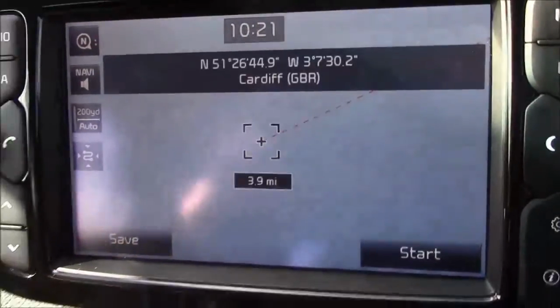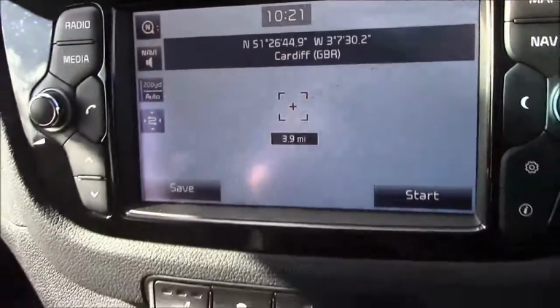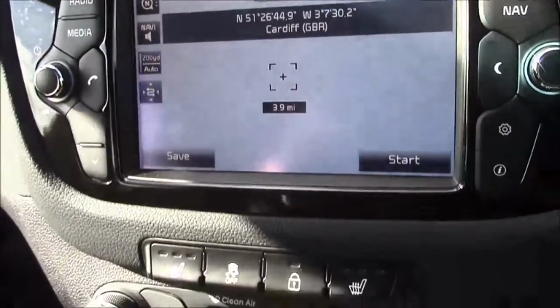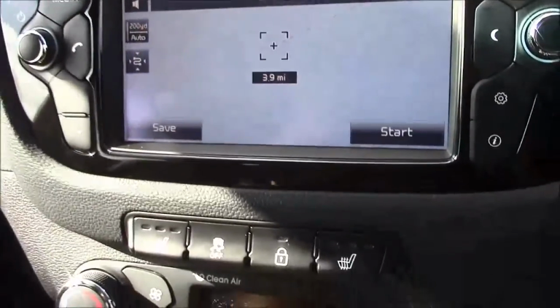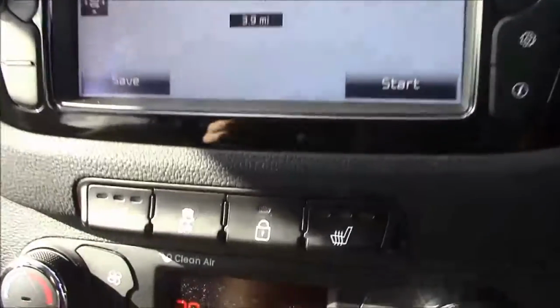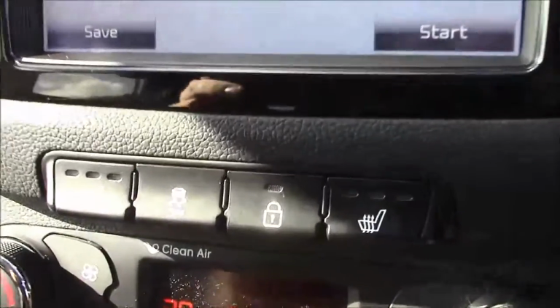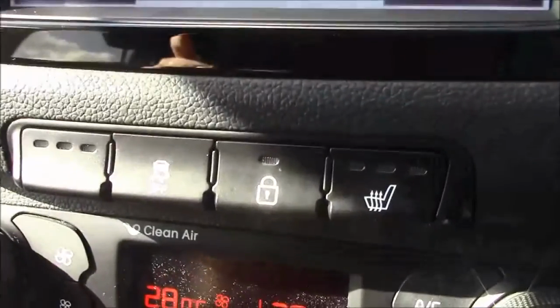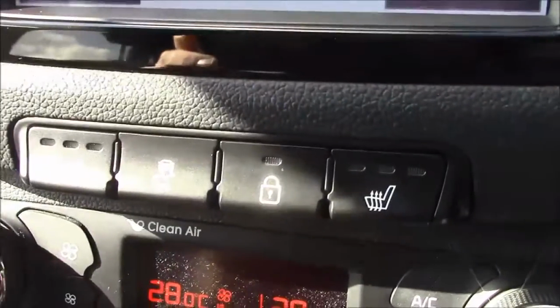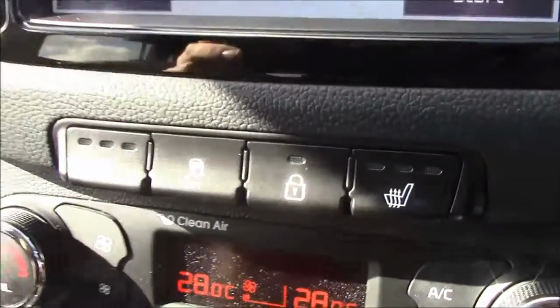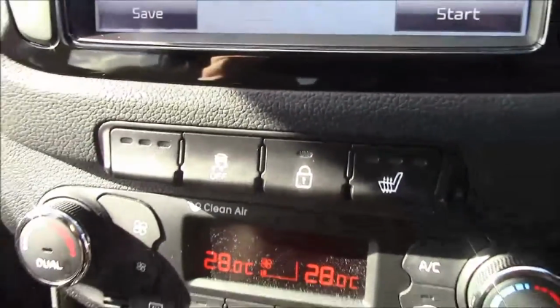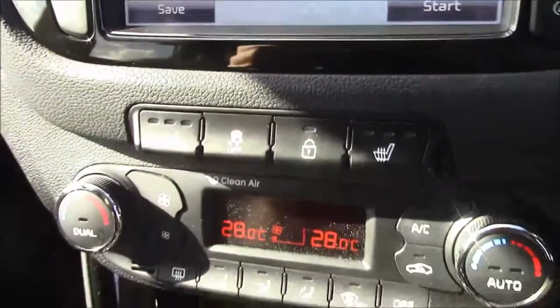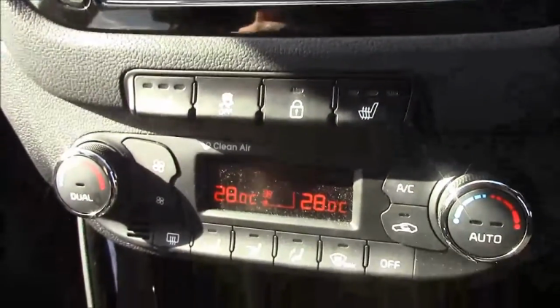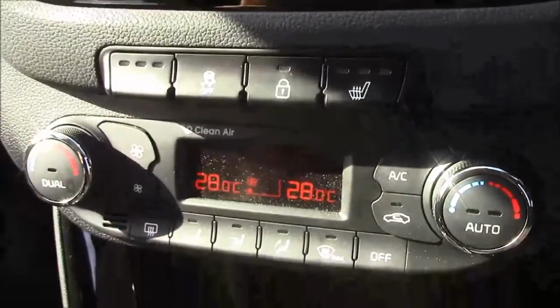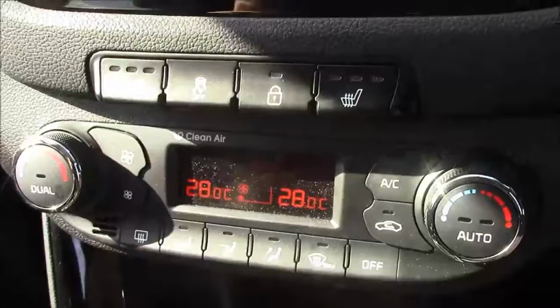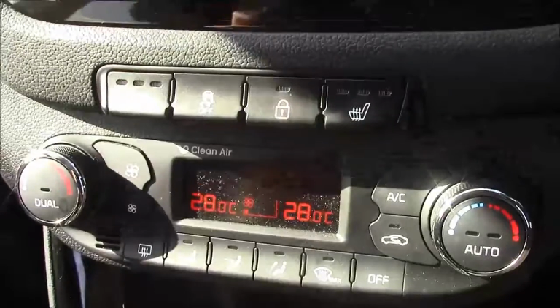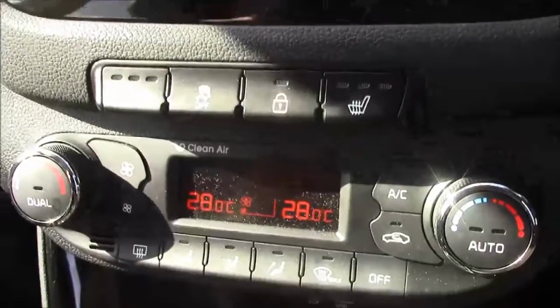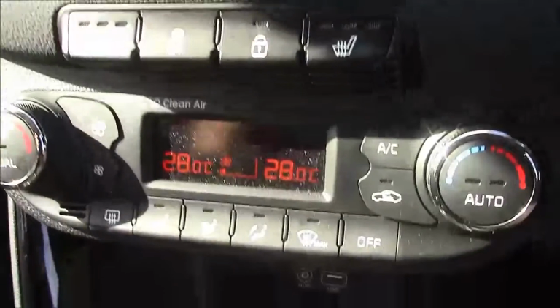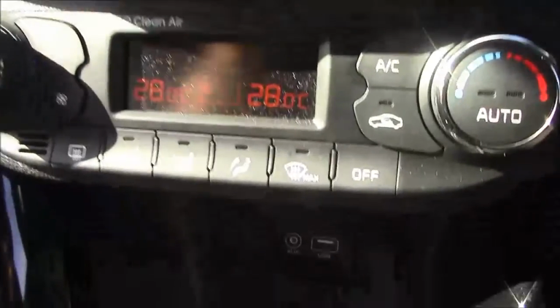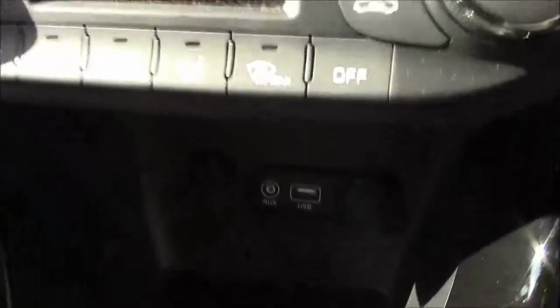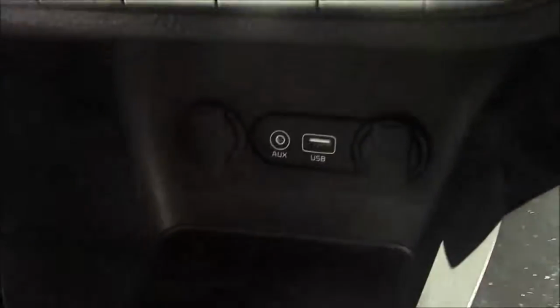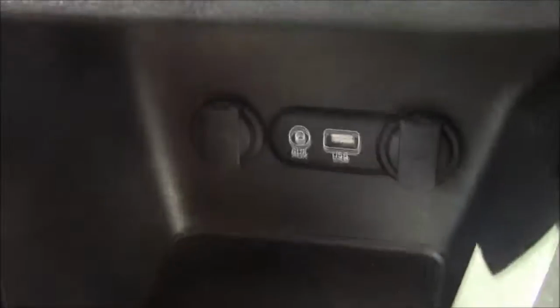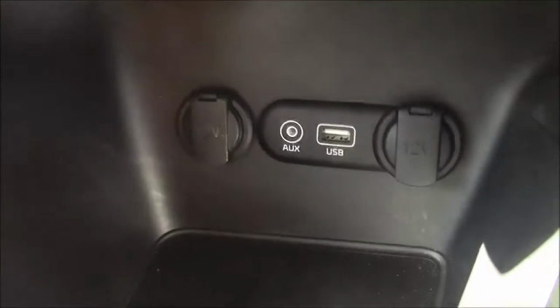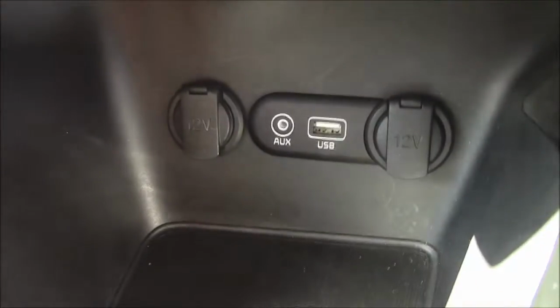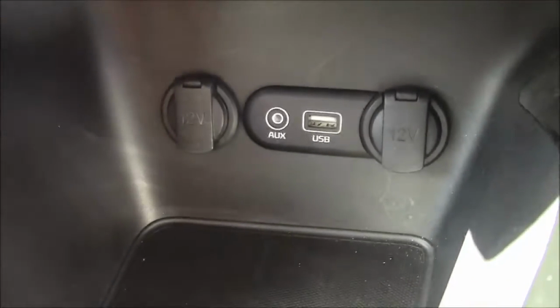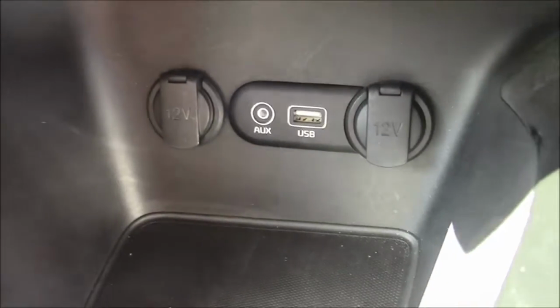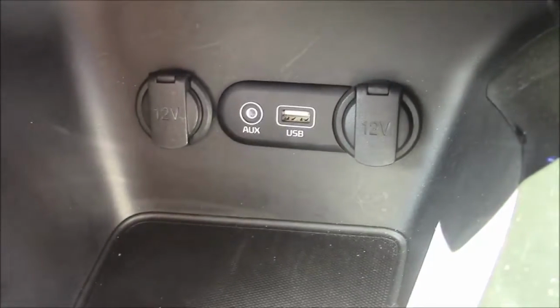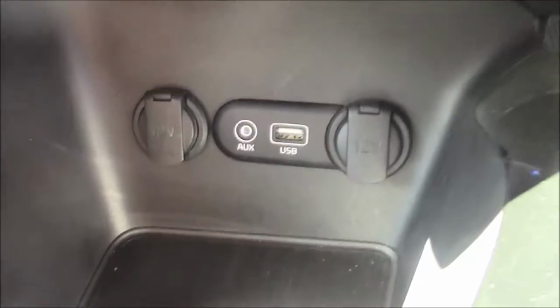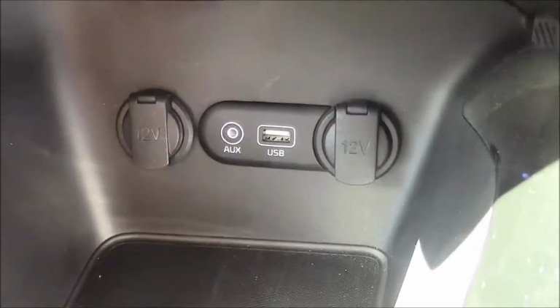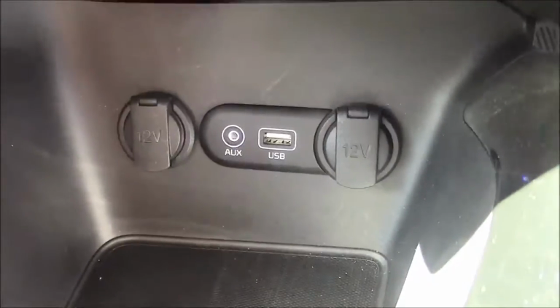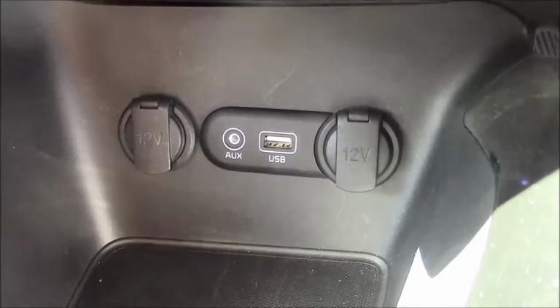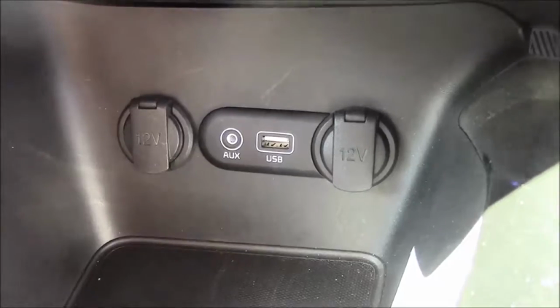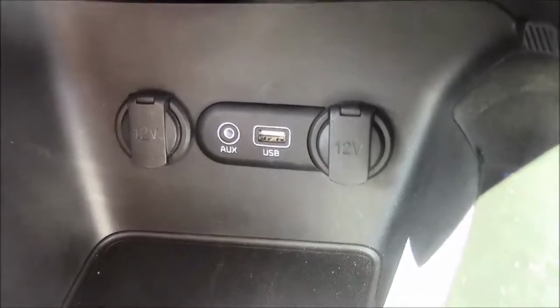Just below that you'll find your two front heated seat options, and below that again you'll find your dual climate control settings. We also have your various power outlets such as your auxiliary port, a USB port, and two 12-volt power sockets for the use of all your gadgets.